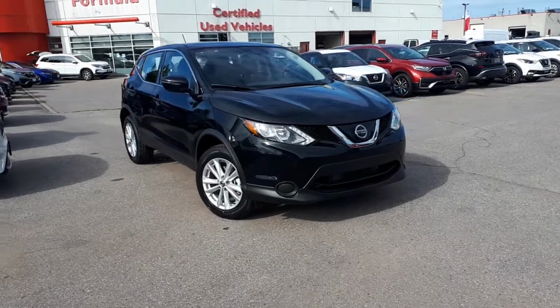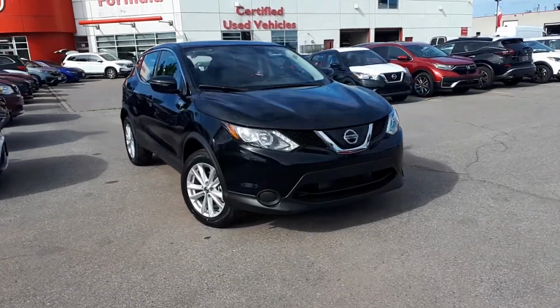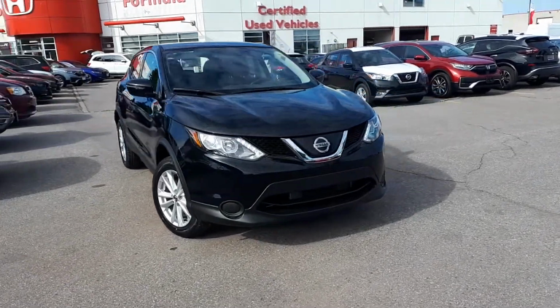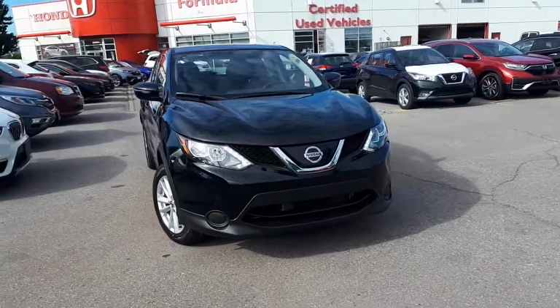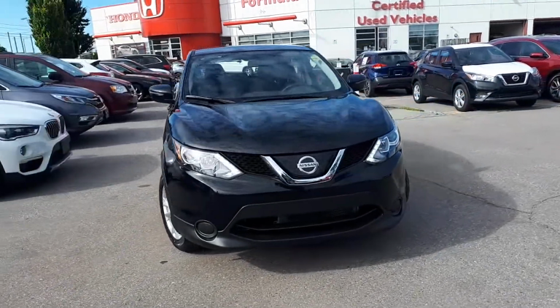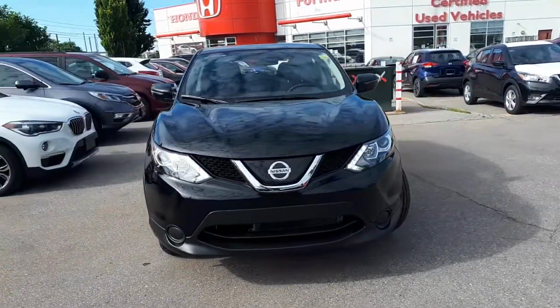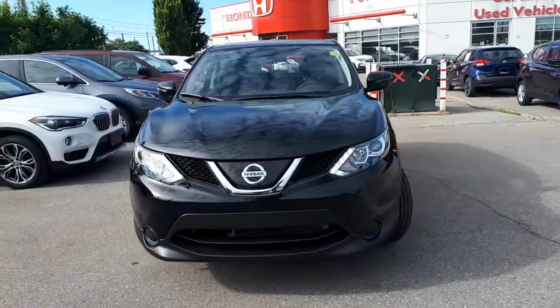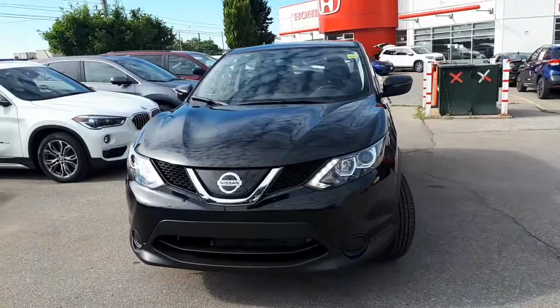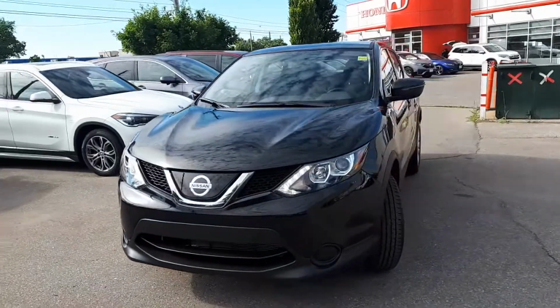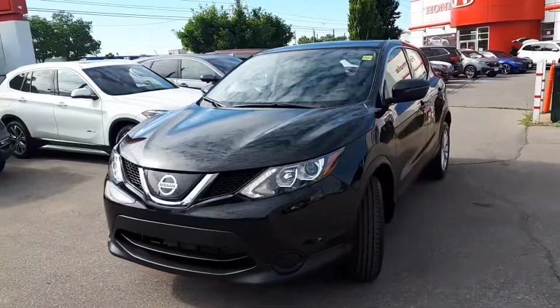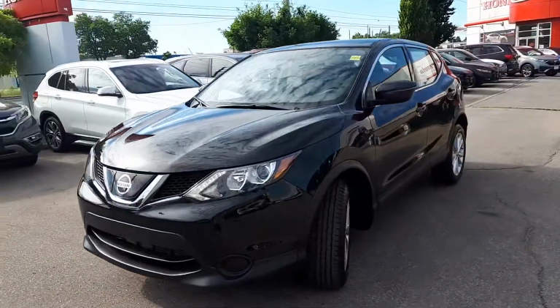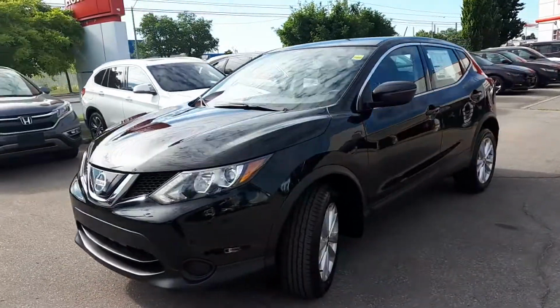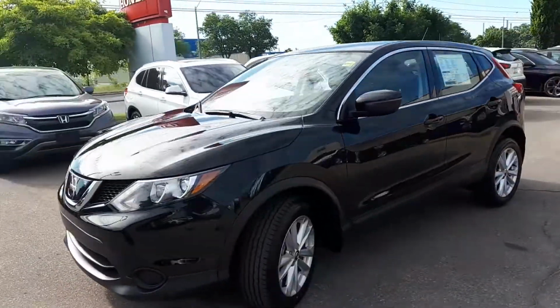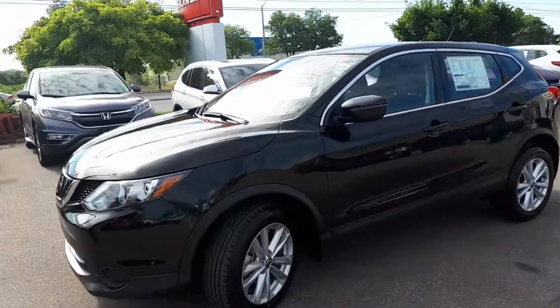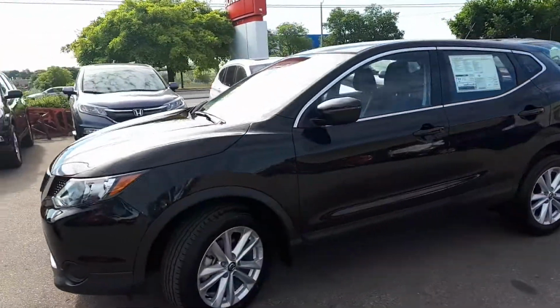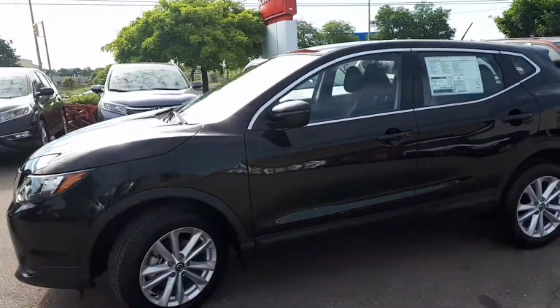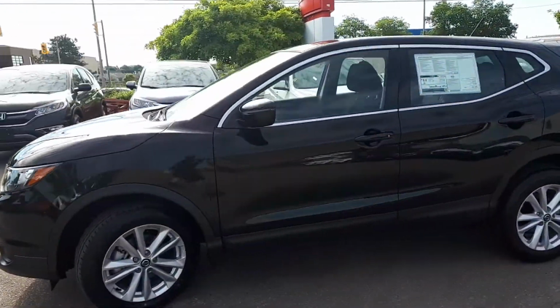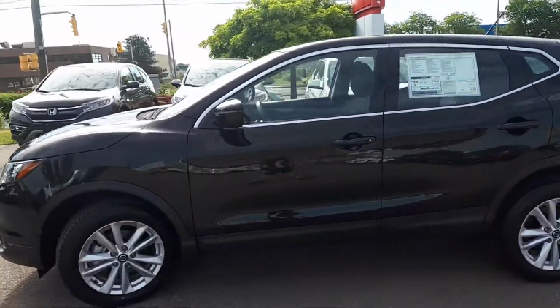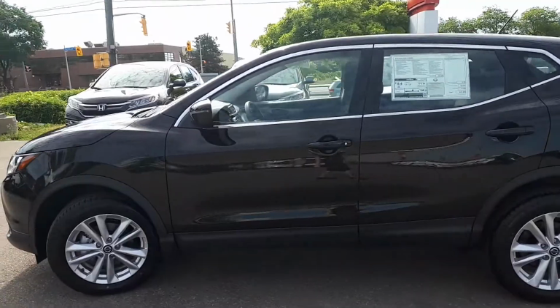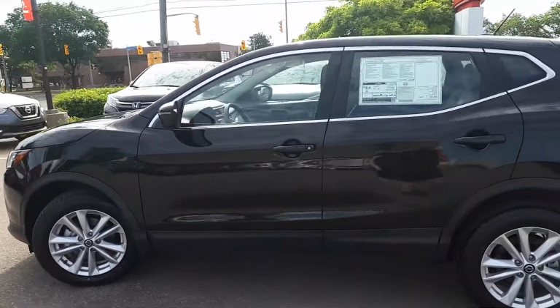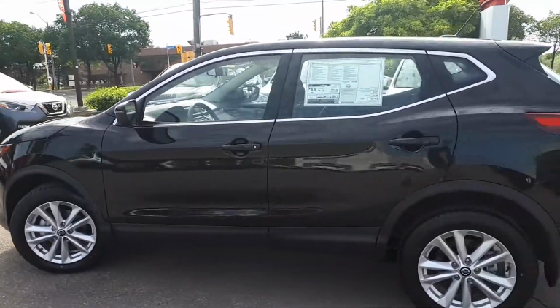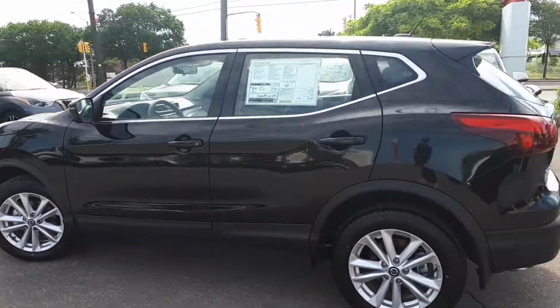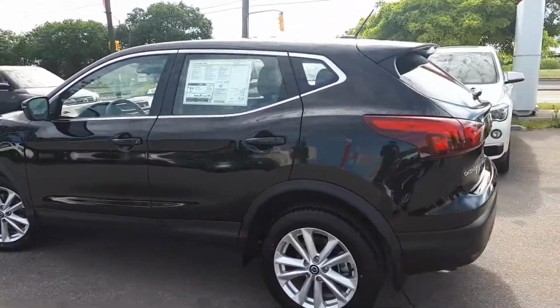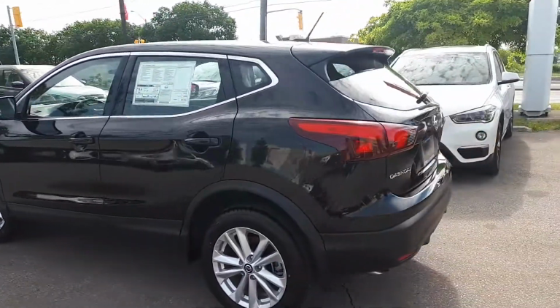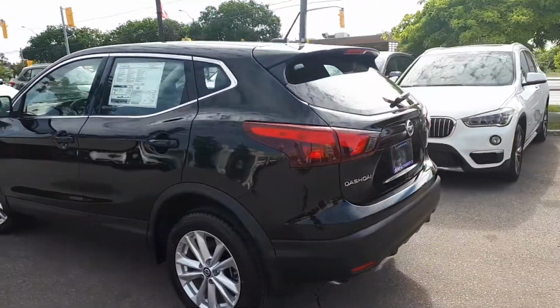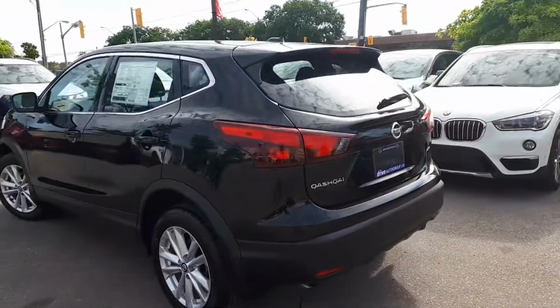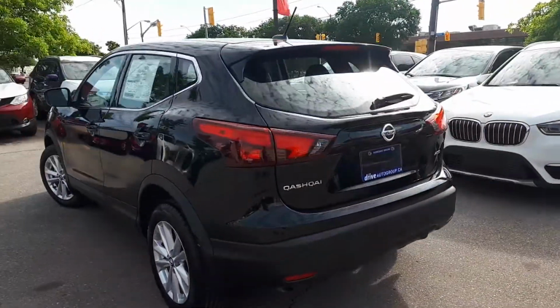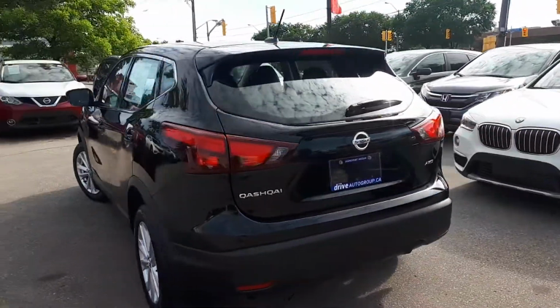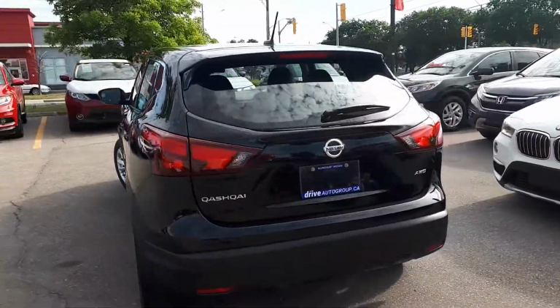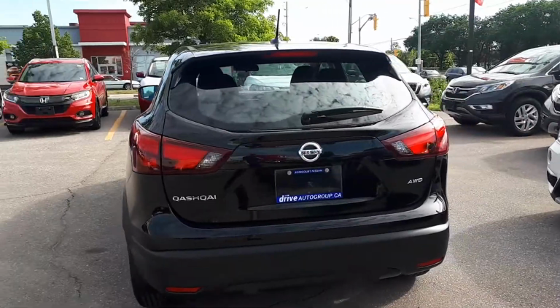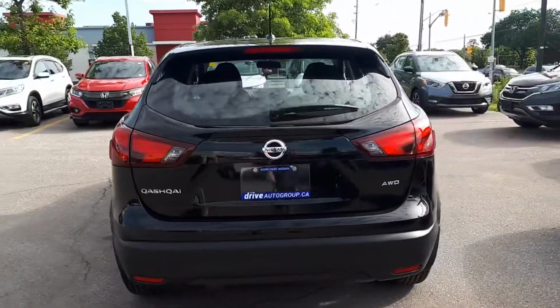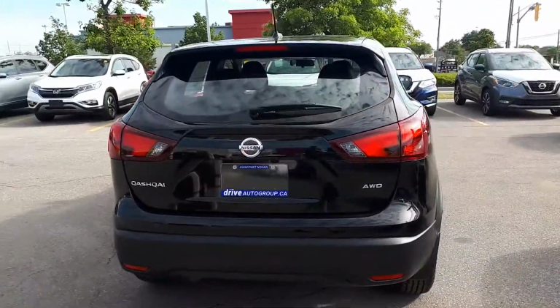Here at Formula Honda we have a Drive Shield certified 2019 Nissan Qashqai S trim. This vehicle has all-wheel drive and many more great features on the inside, so let's take a look.